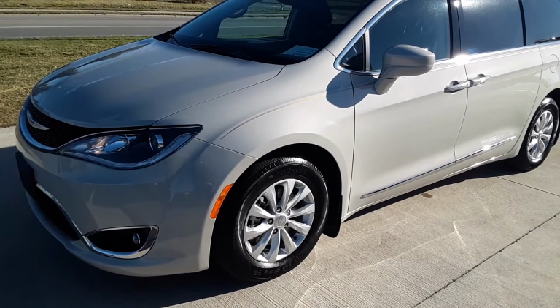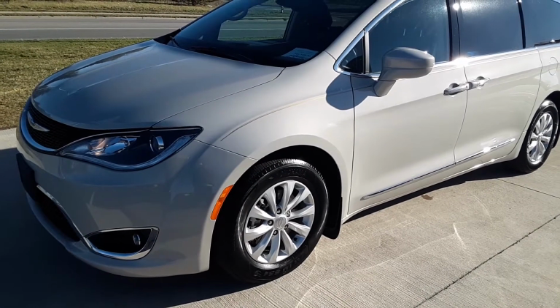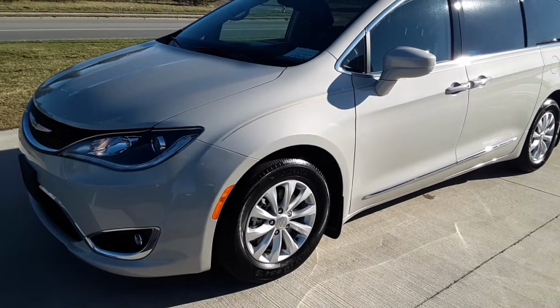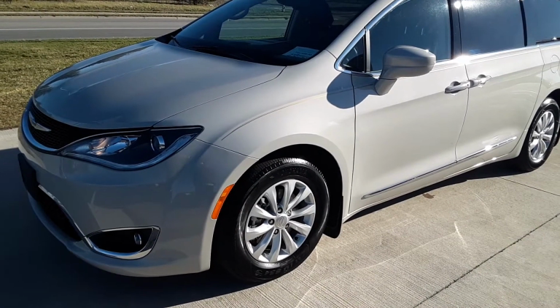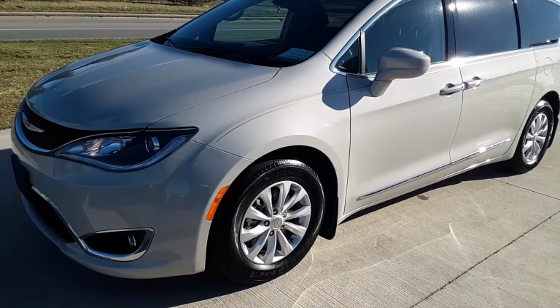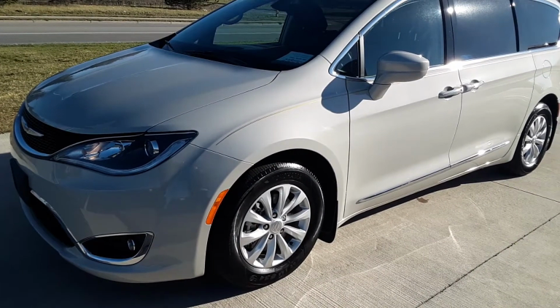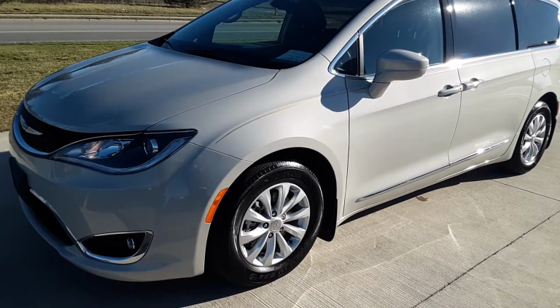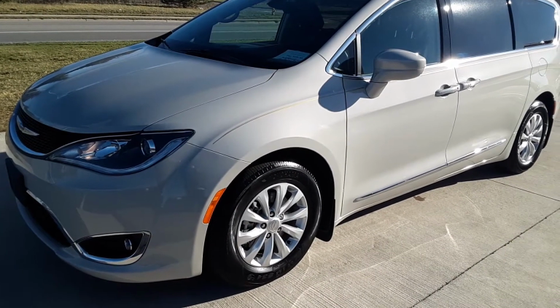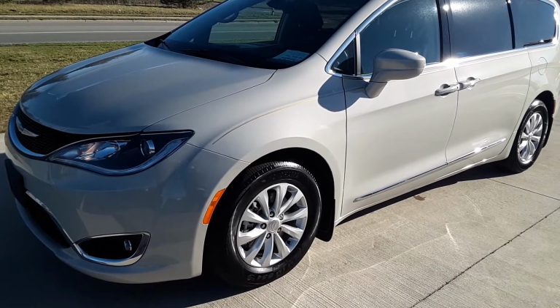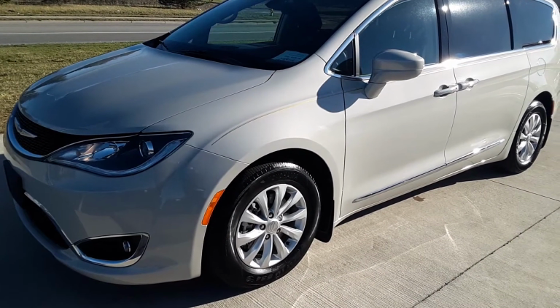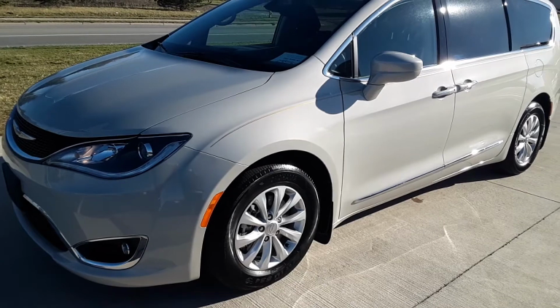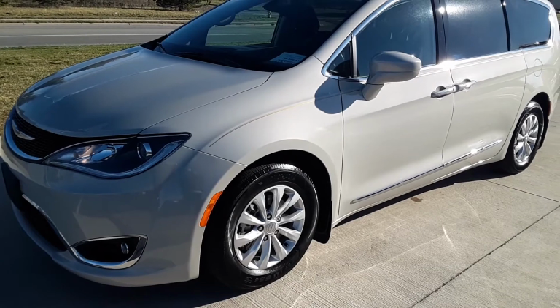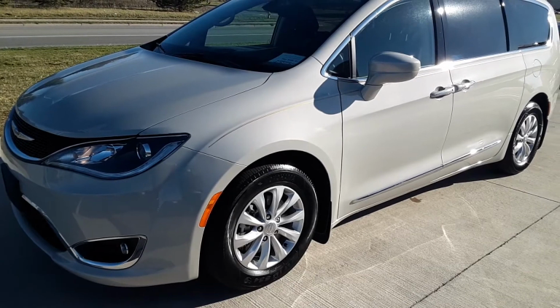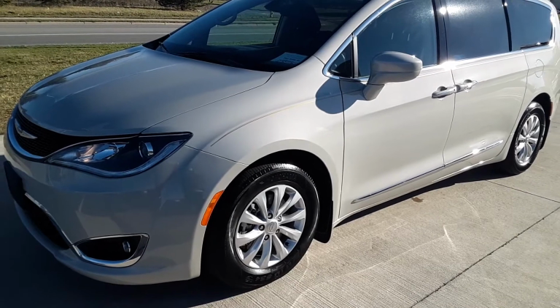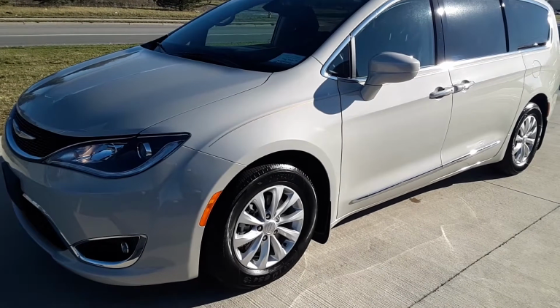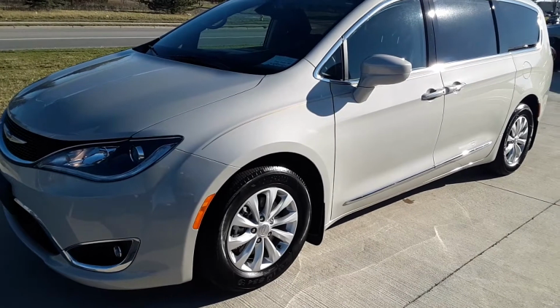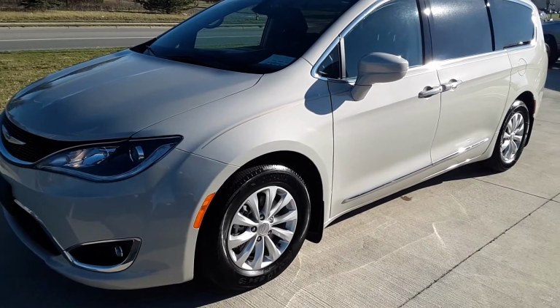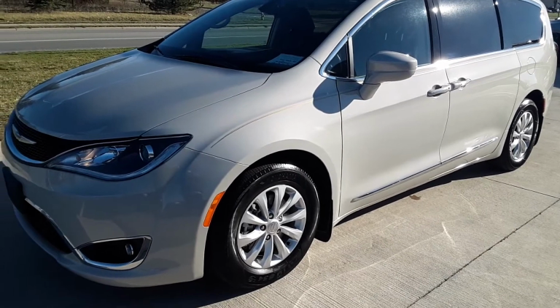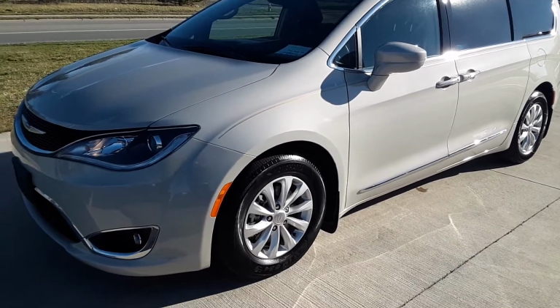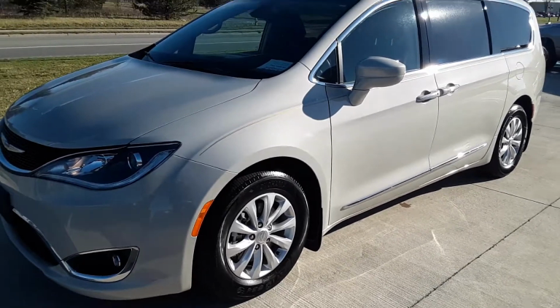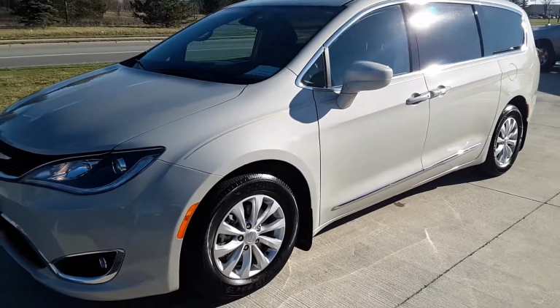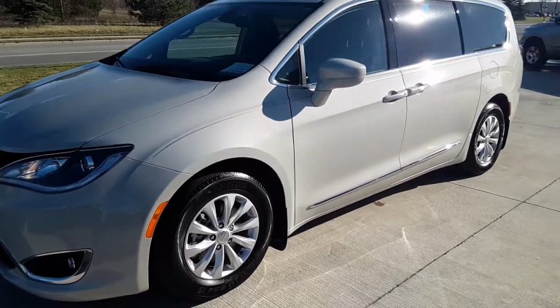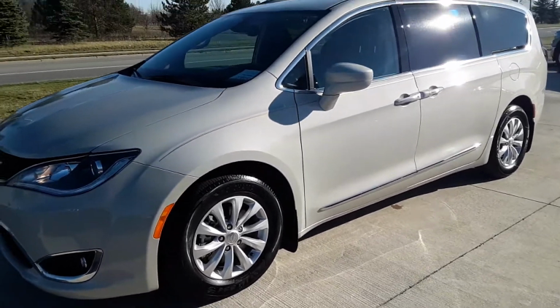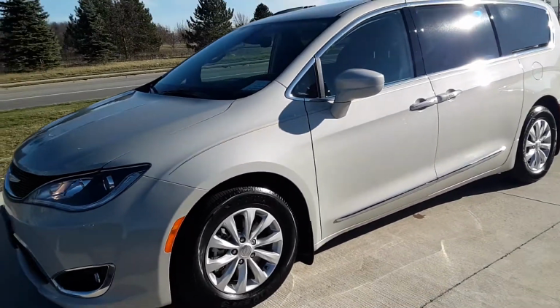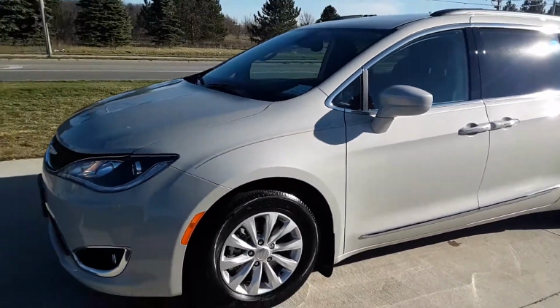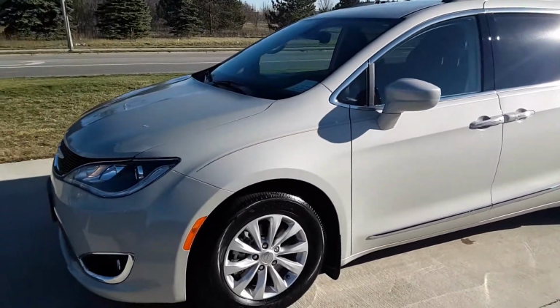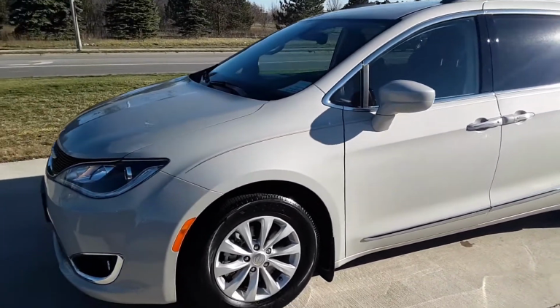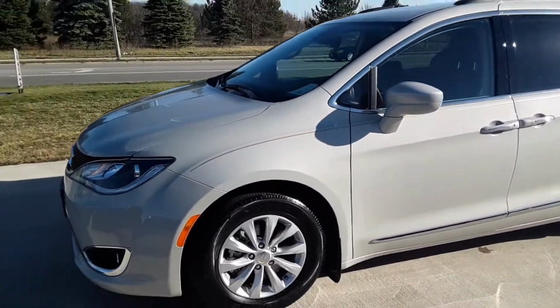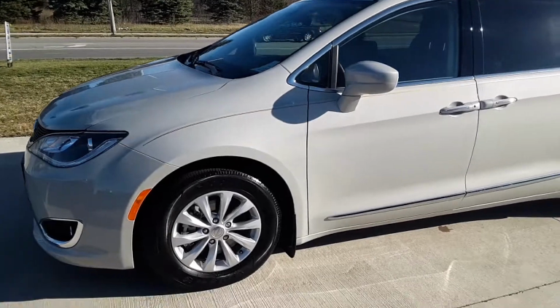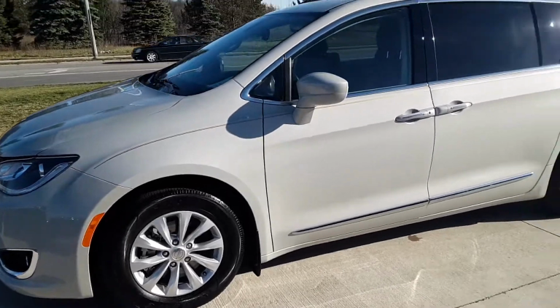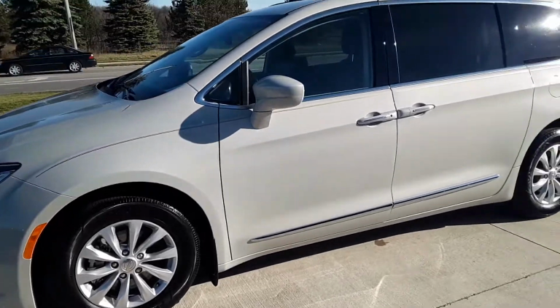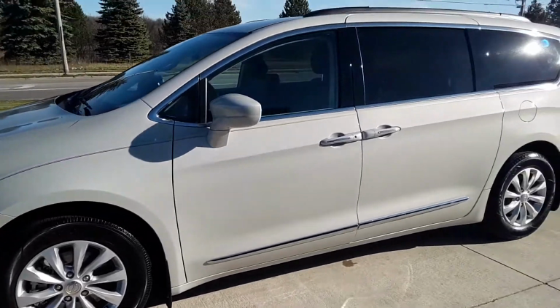Angel here at Terry Hendricks Chrysler with a 2017 Chrysler Pacifica. I'm going to take you on a brief walk around.